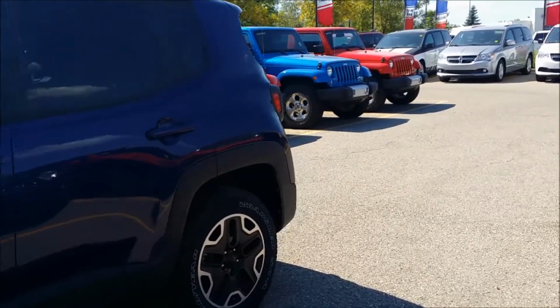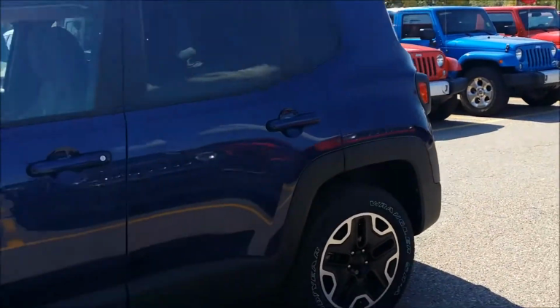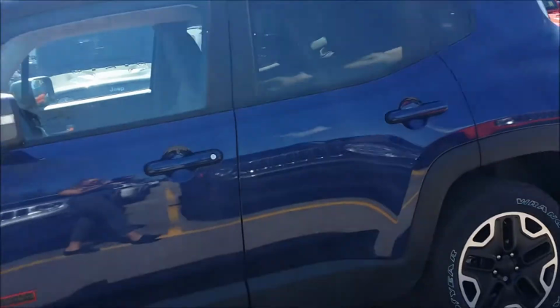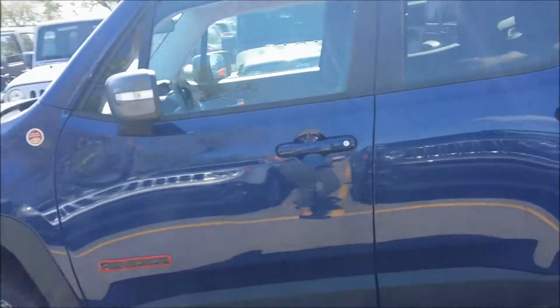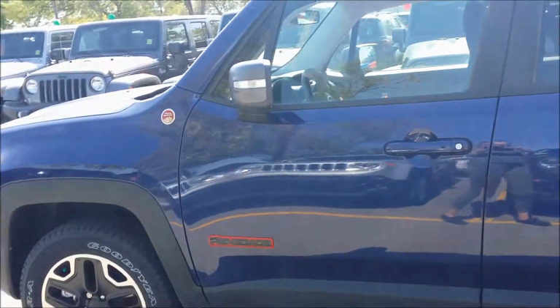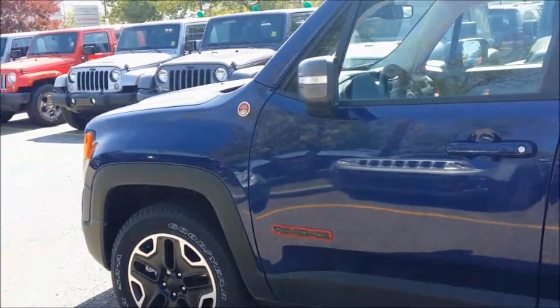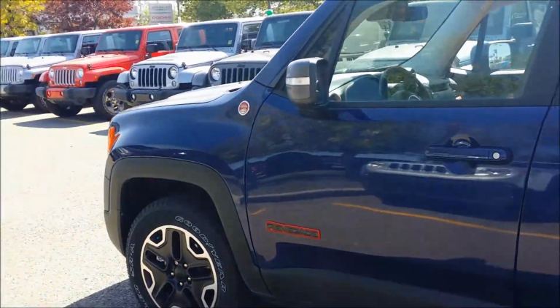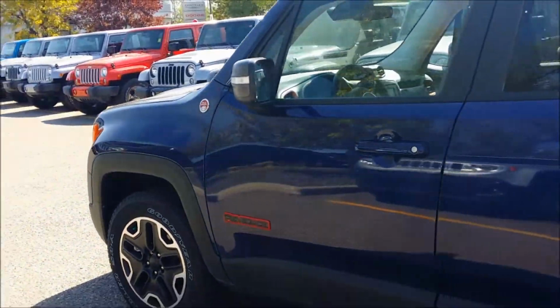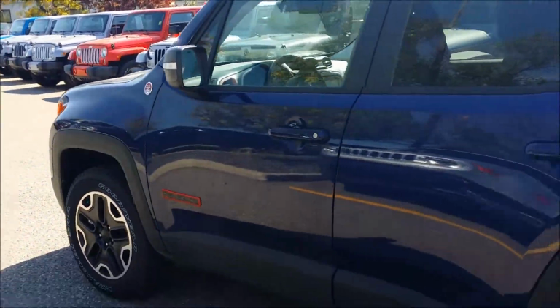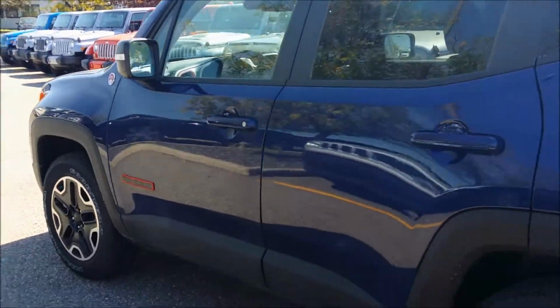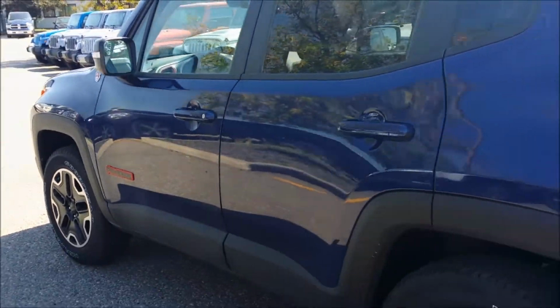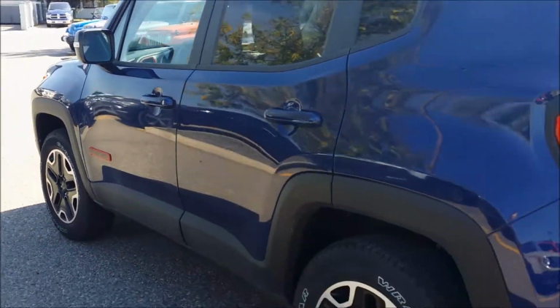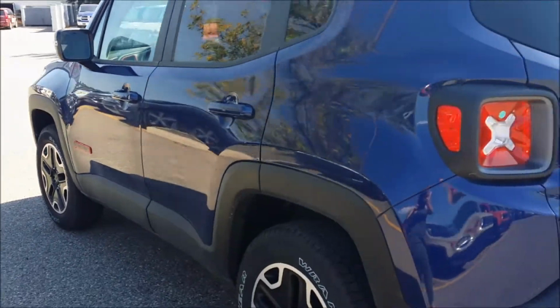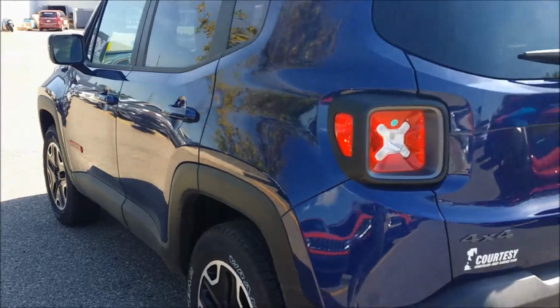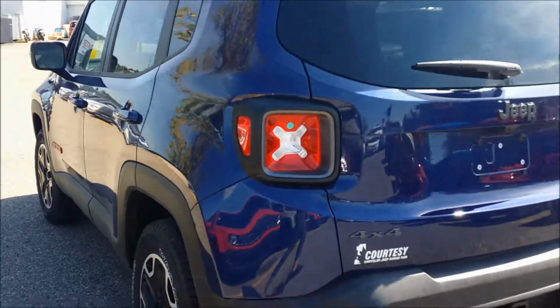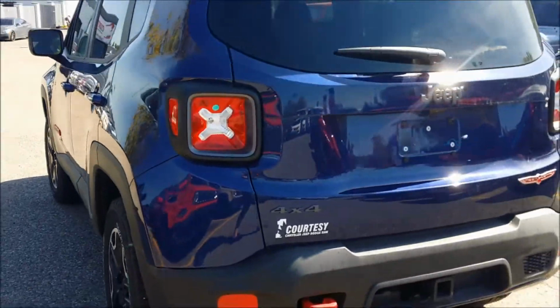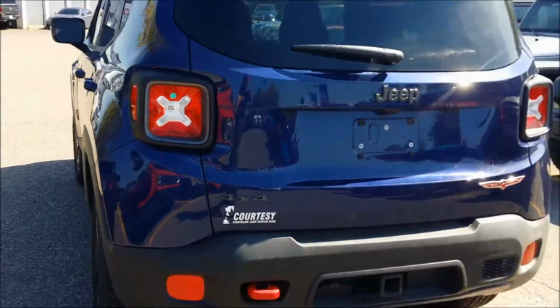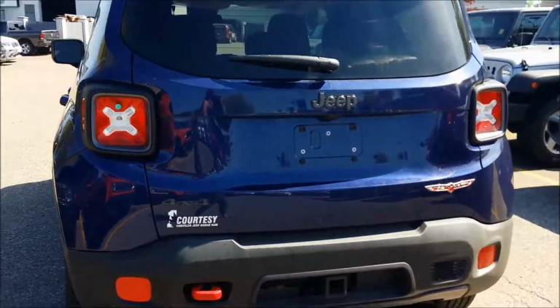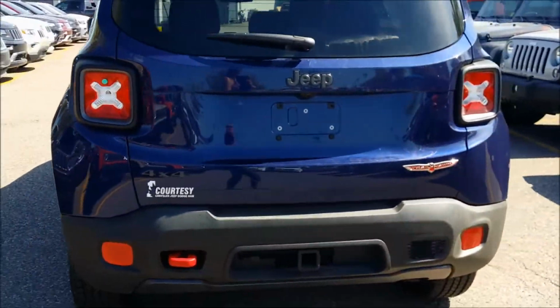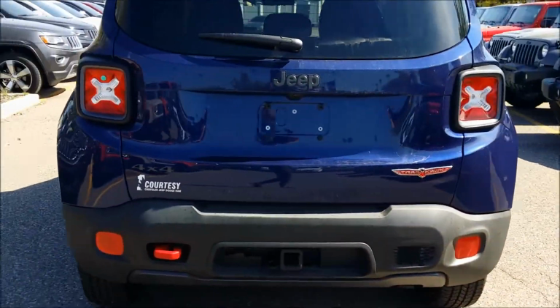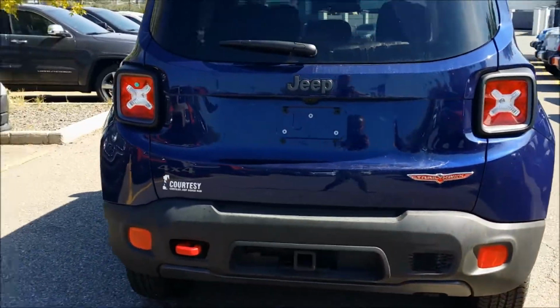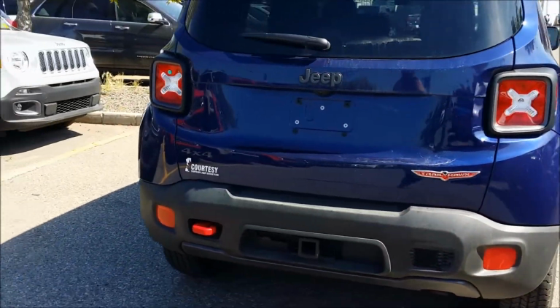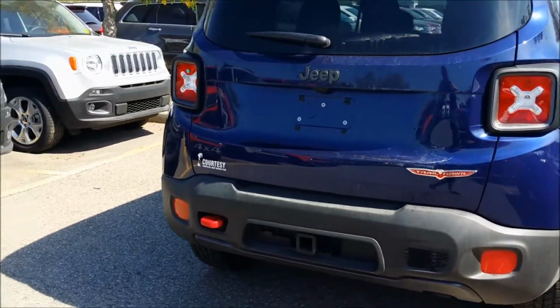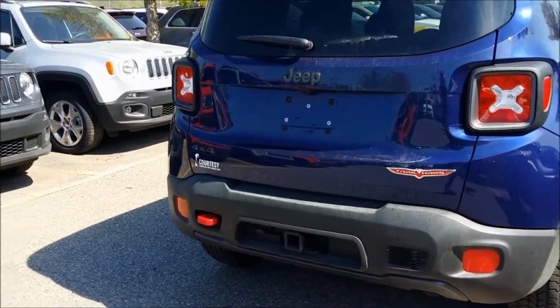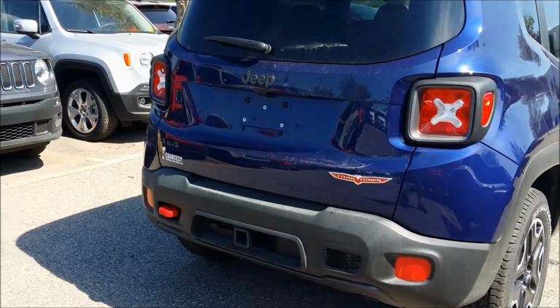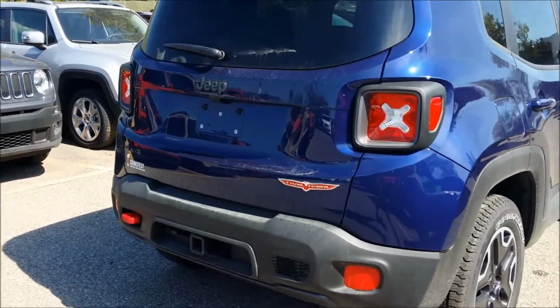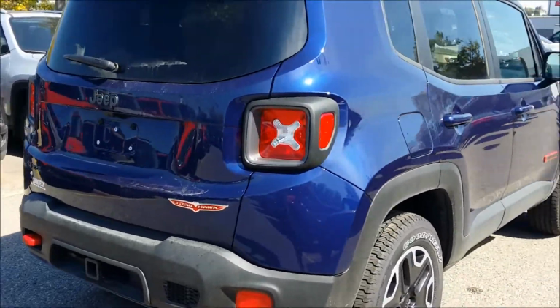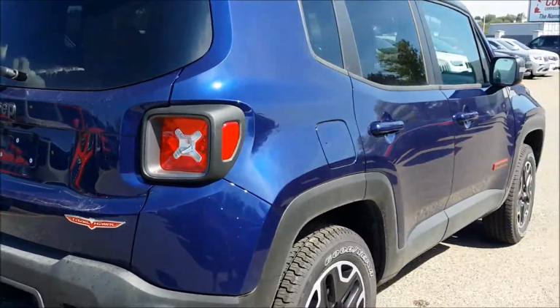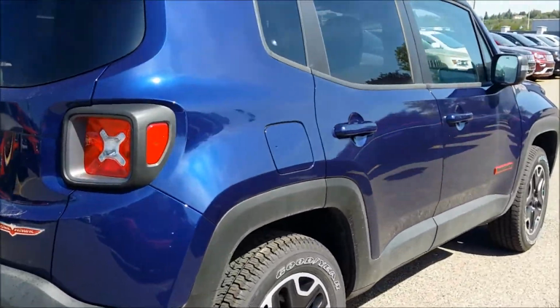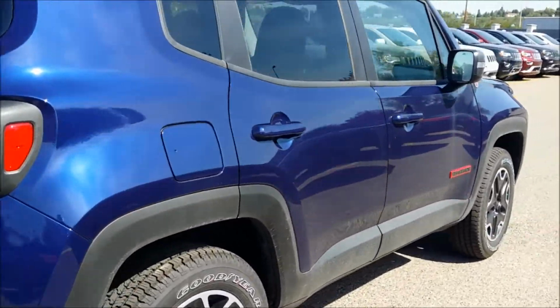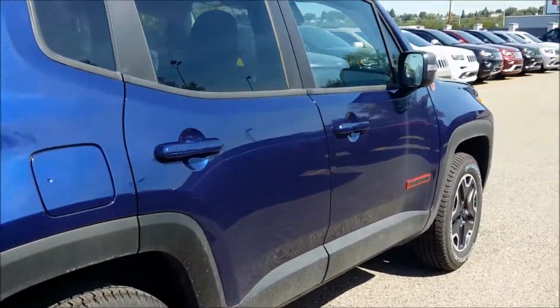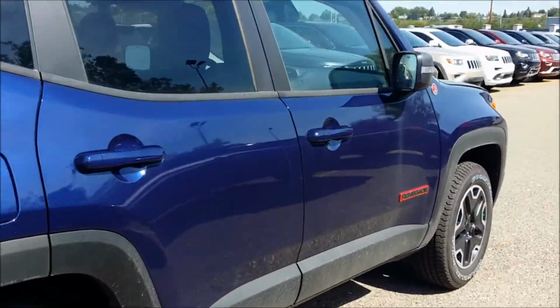This one is in the color Jet Set Blue and is located in our new car showroom at 125 Glendeer Circle, Southeast Calgary, Alberta, which is located in the Calgary Auto Mall — your first dealership on the right-hand side.